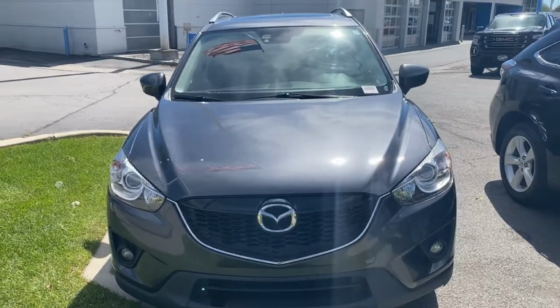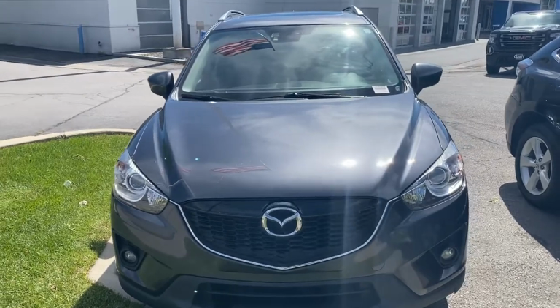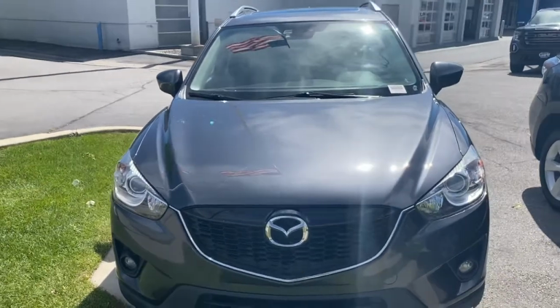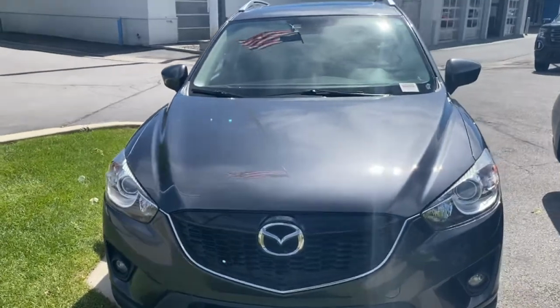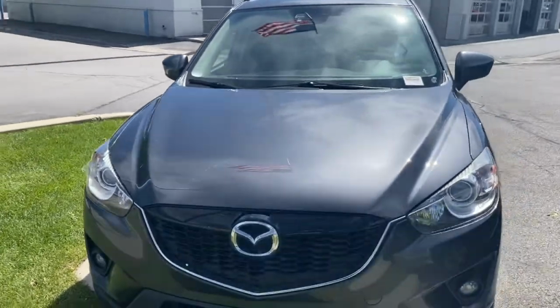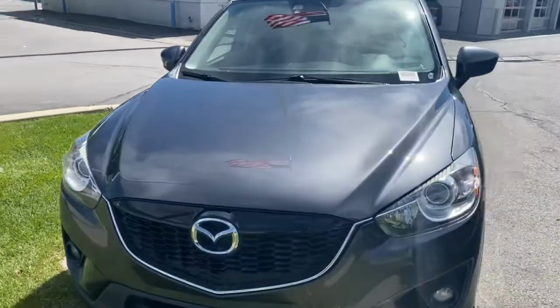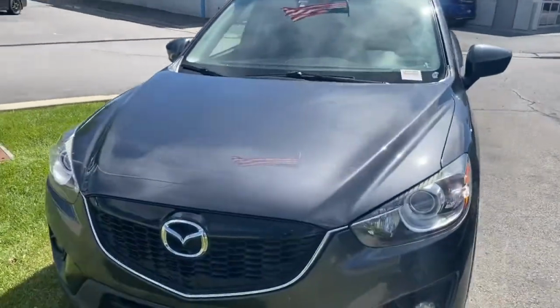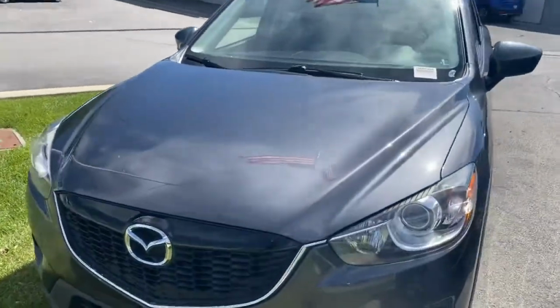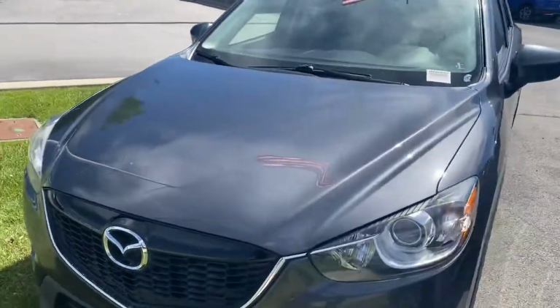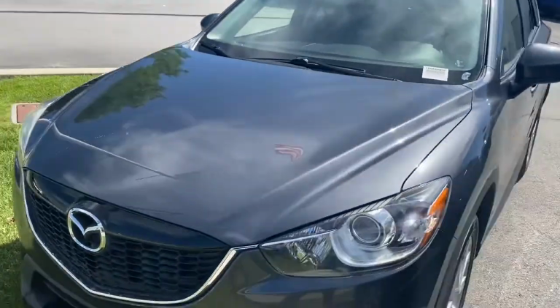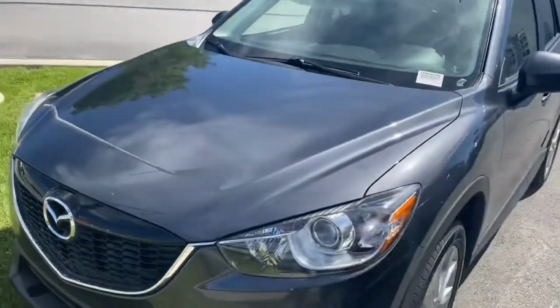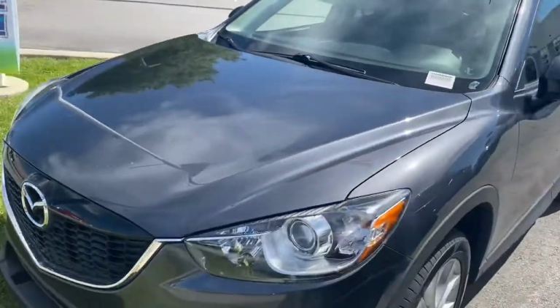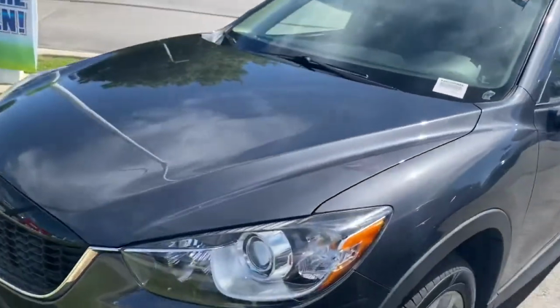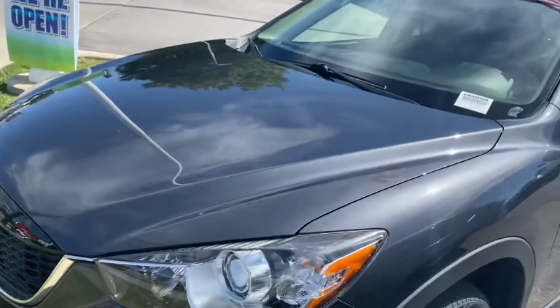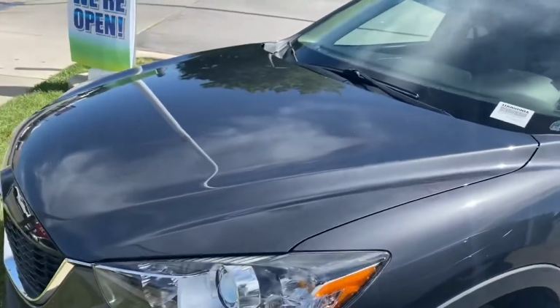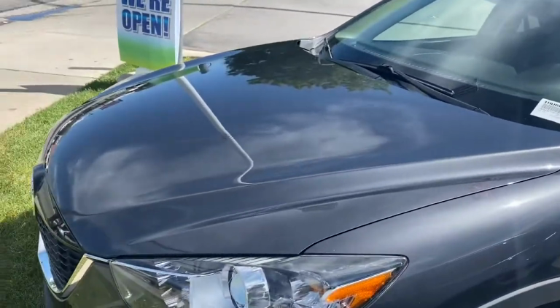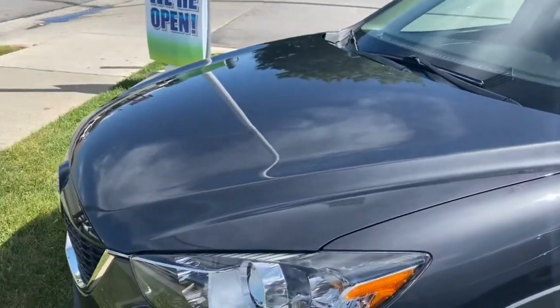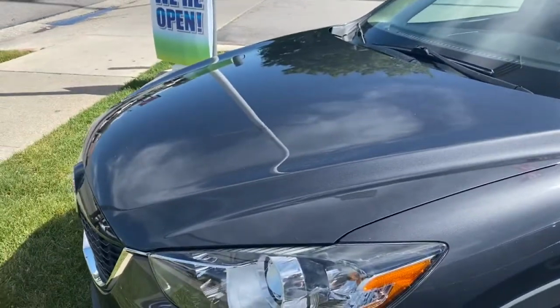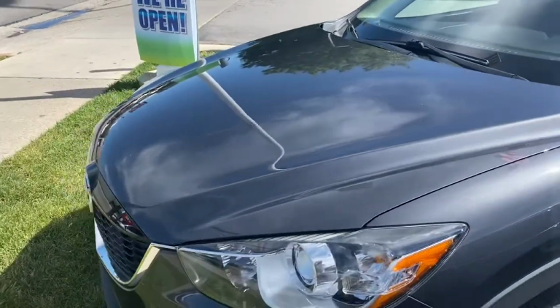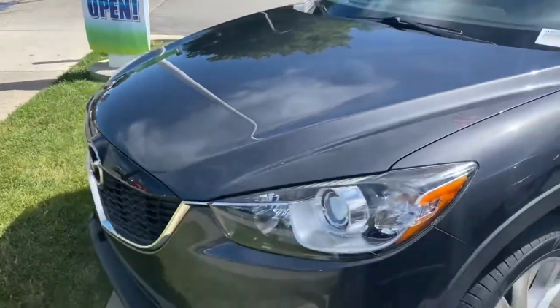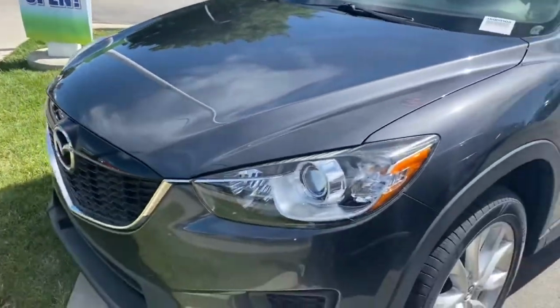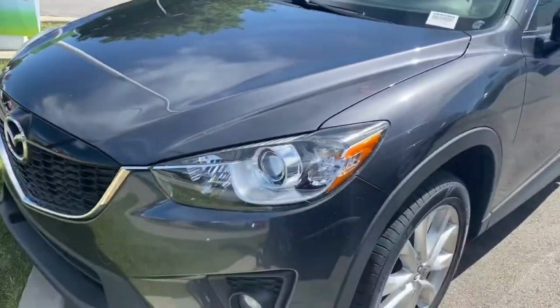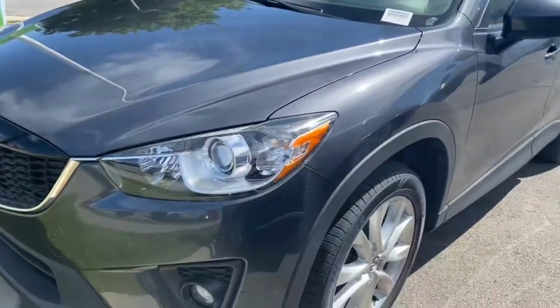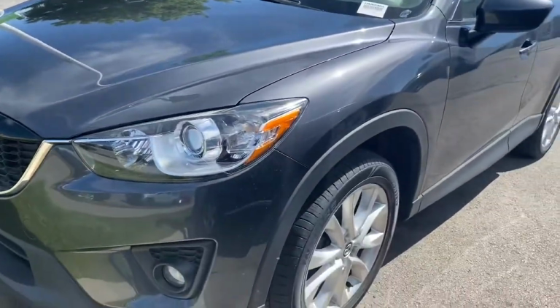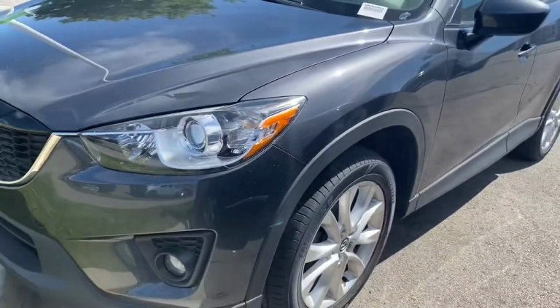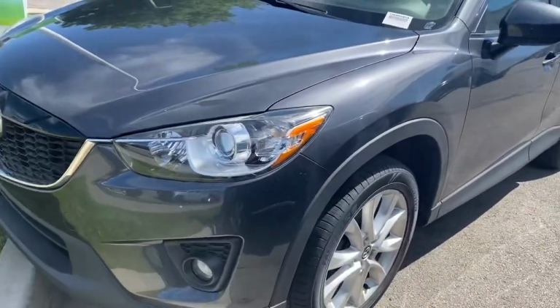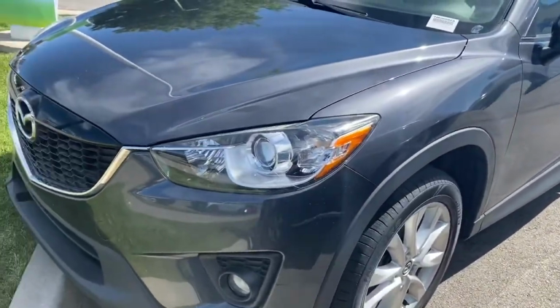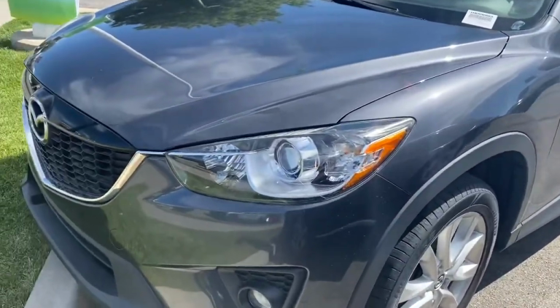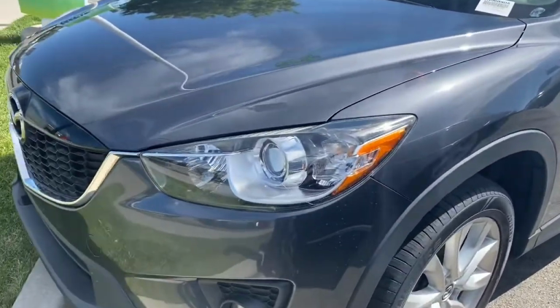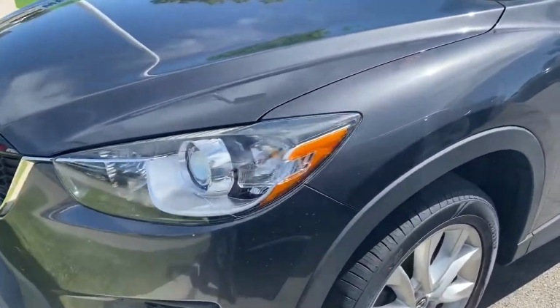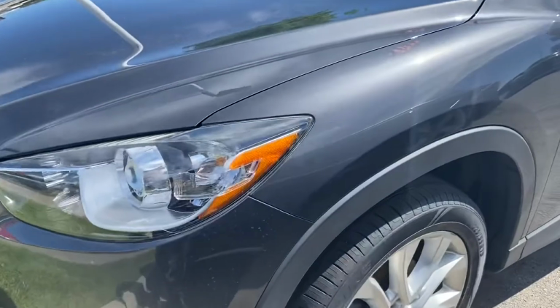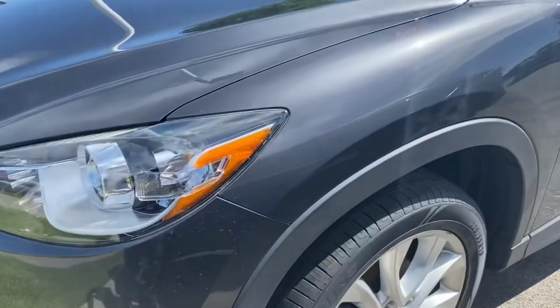Hey, this is Eb with Kangarp Honda. Nina just asked me to make a quick walk around video of this 2014 CX-5 you inquired about. I'm just going to do a quick pan around.